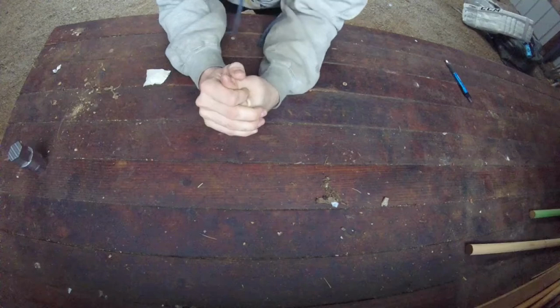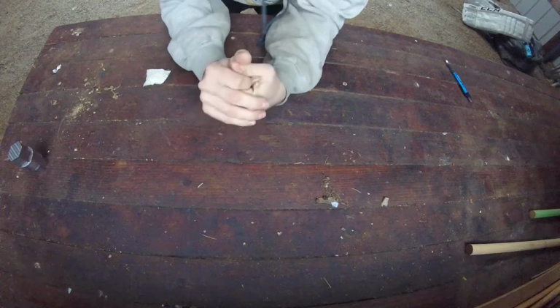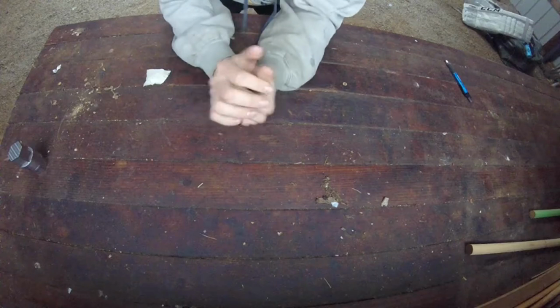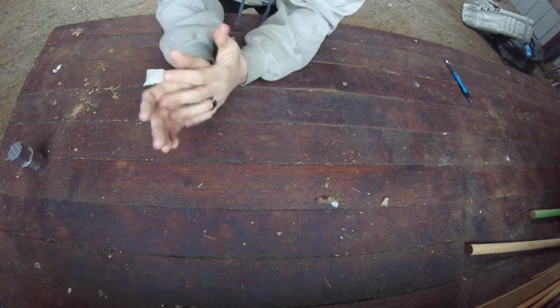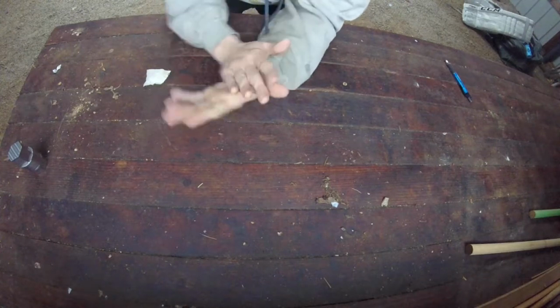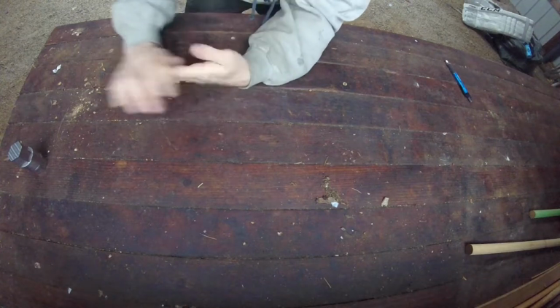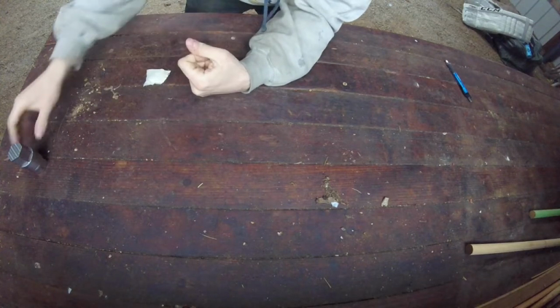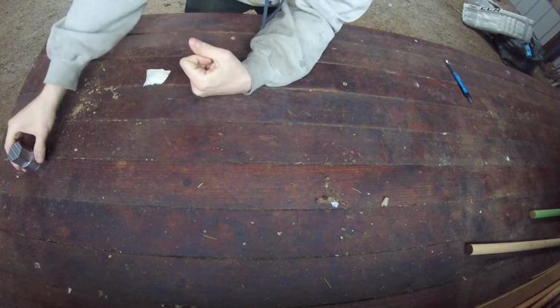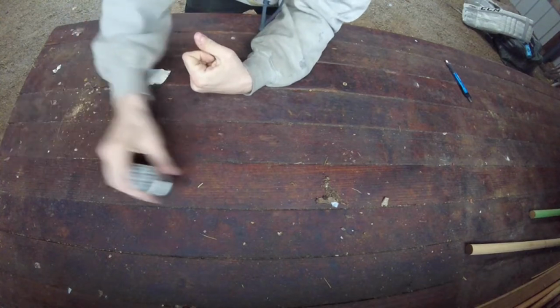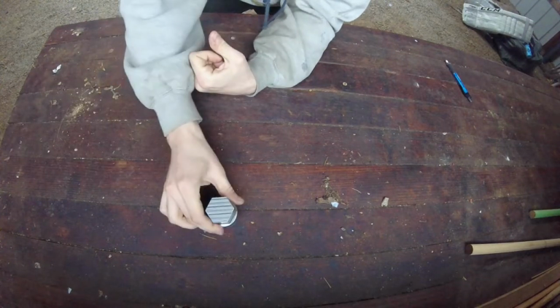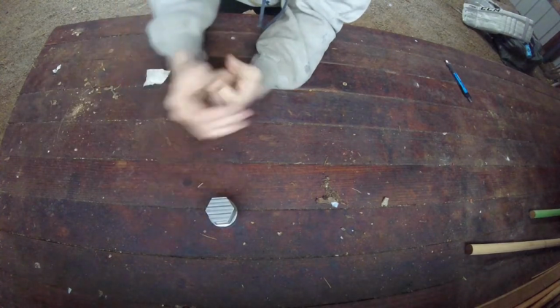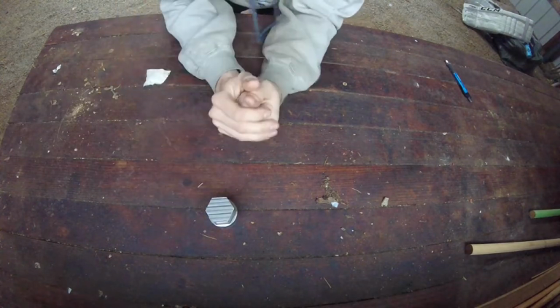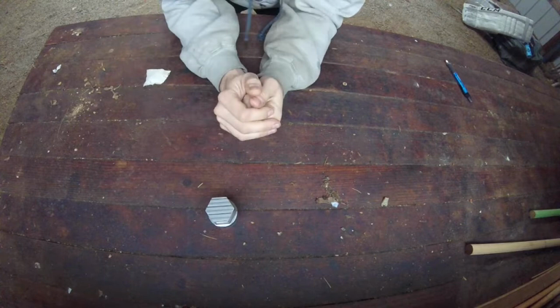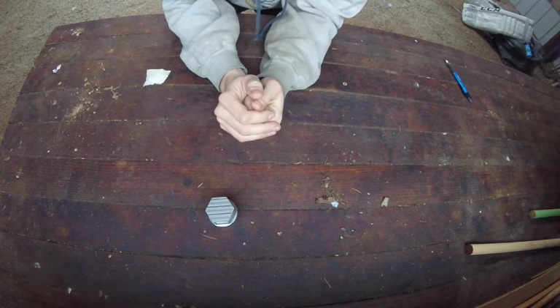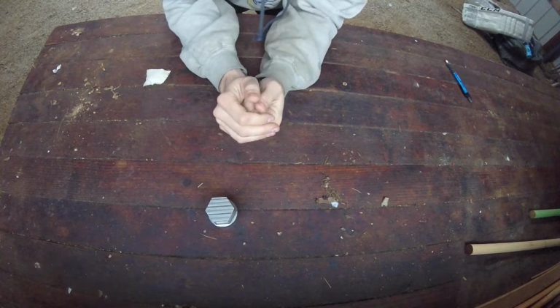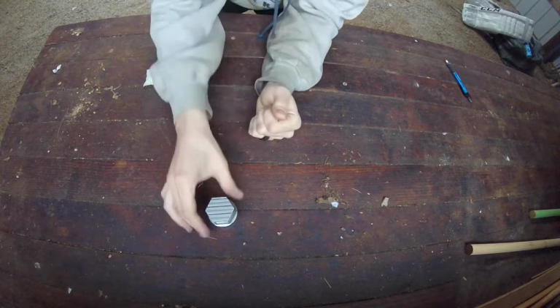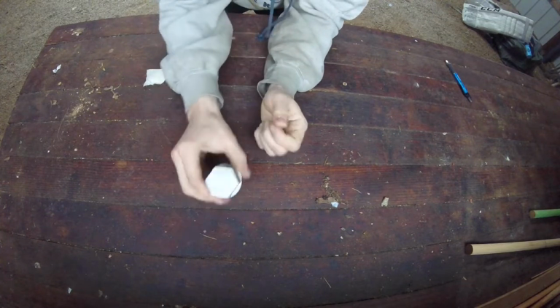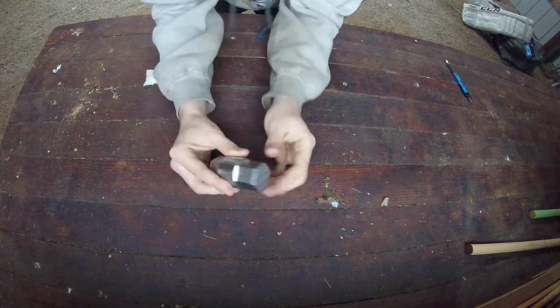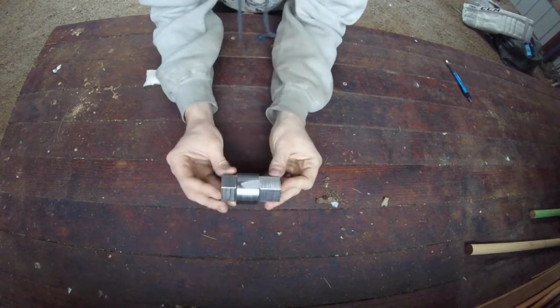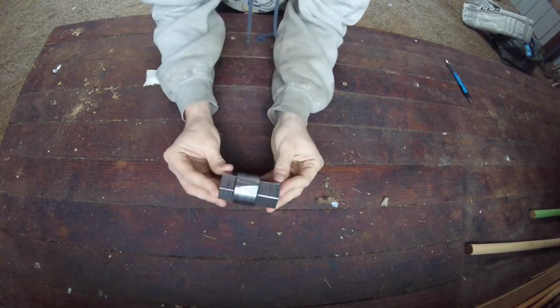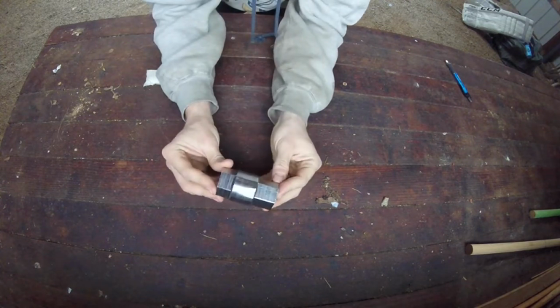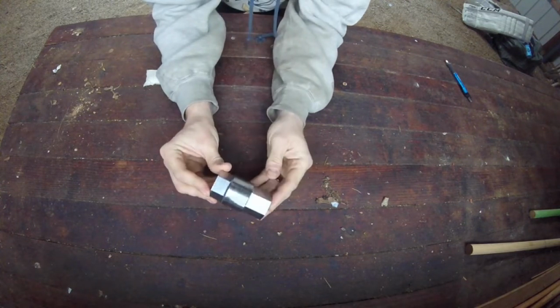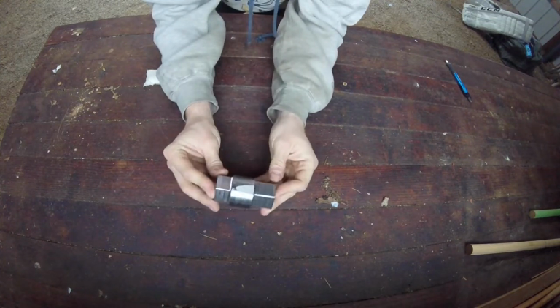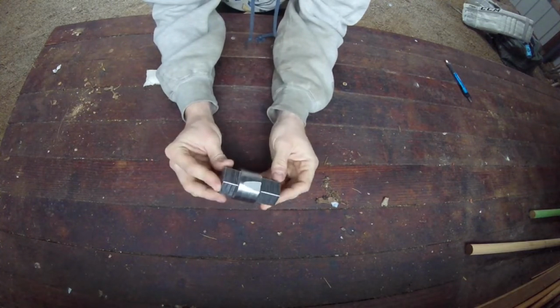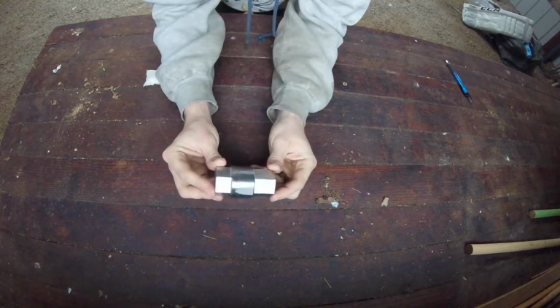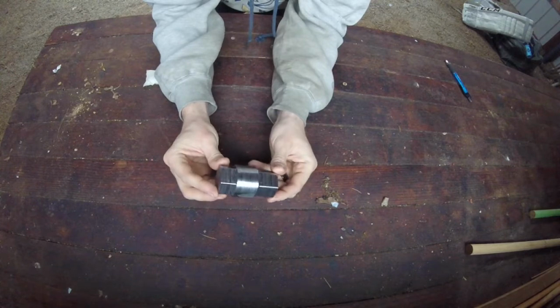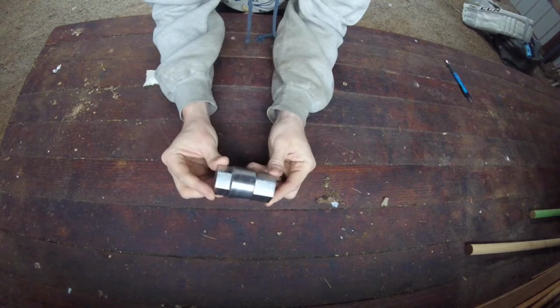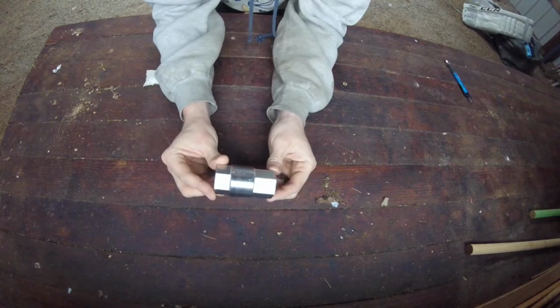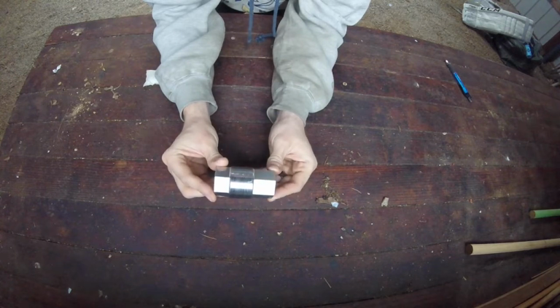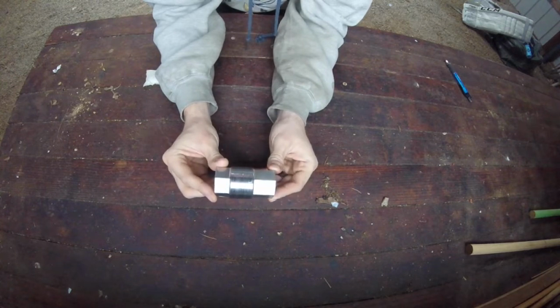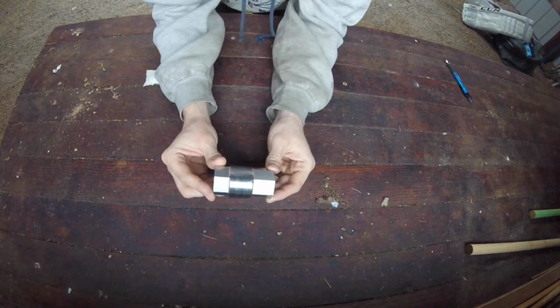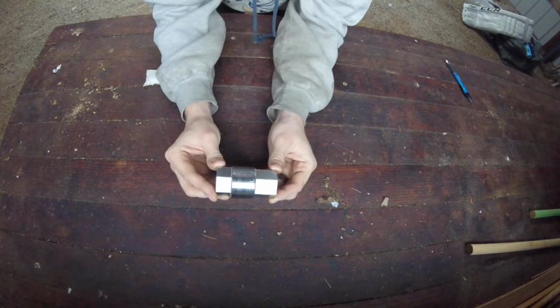Hey, what's up everybody? Just going to take a second here today to show you this guy. This is the tool I made for removing pre-combustion chambers from Cat D3400 engines like the one on my D2.